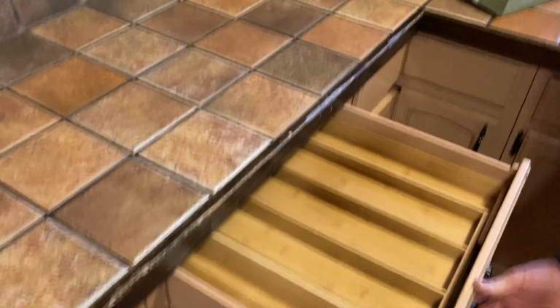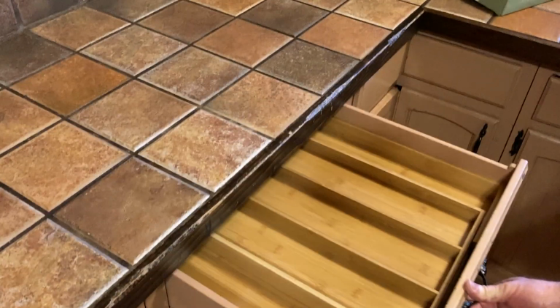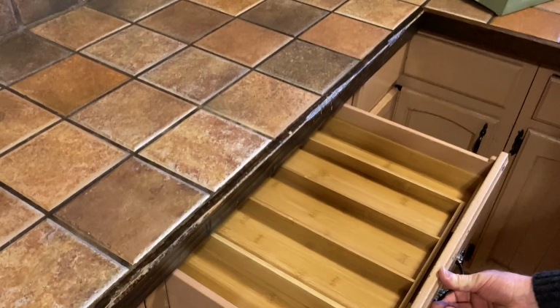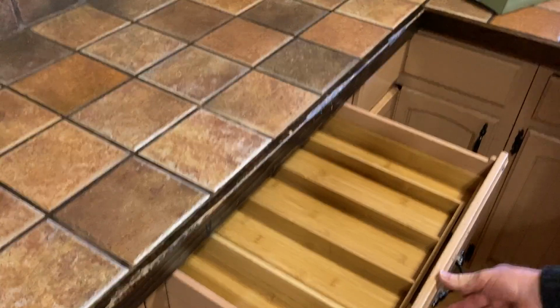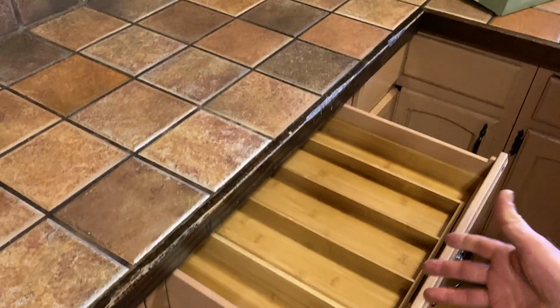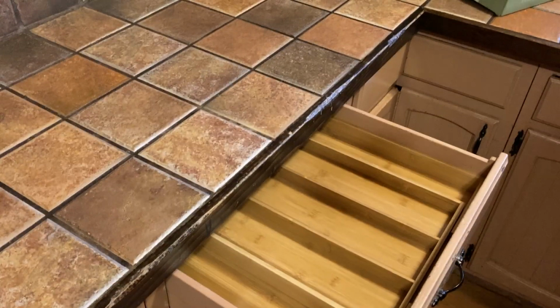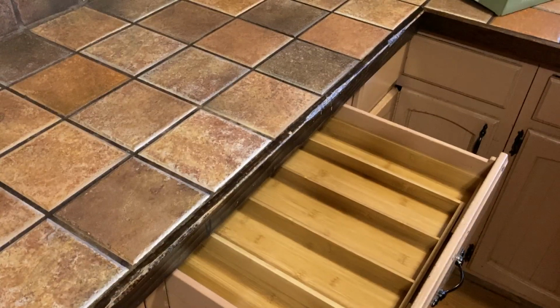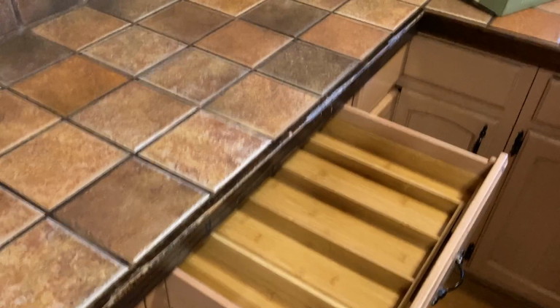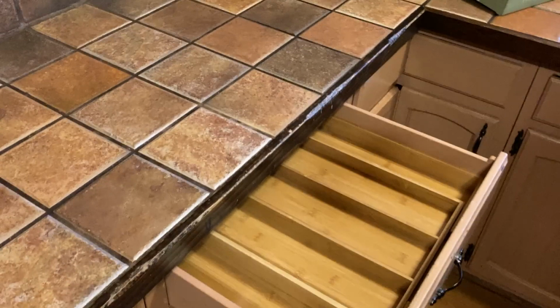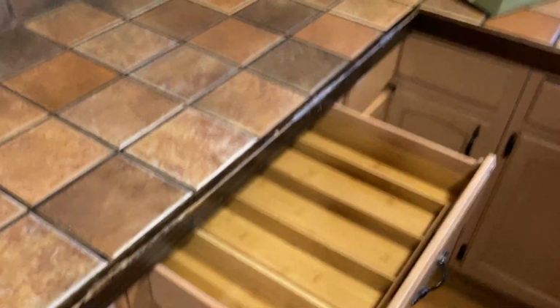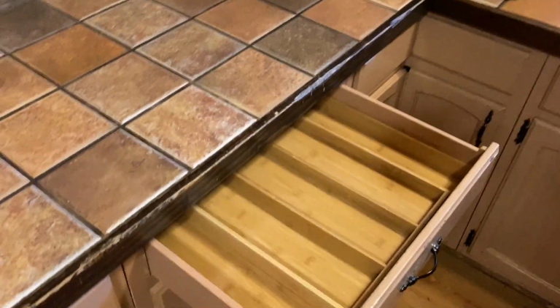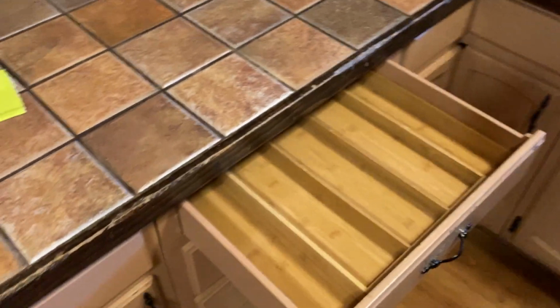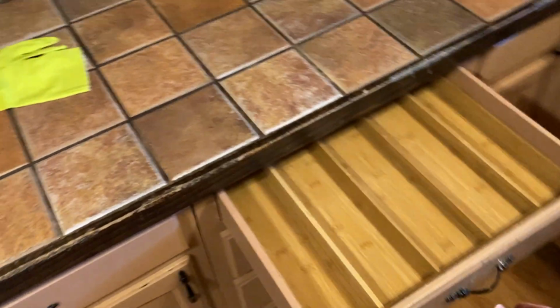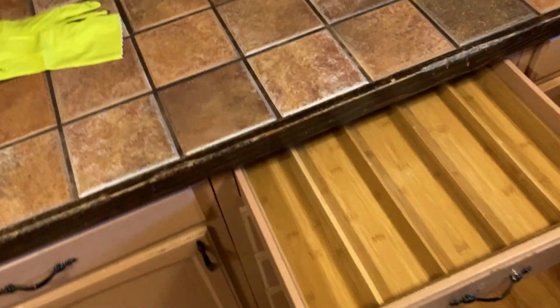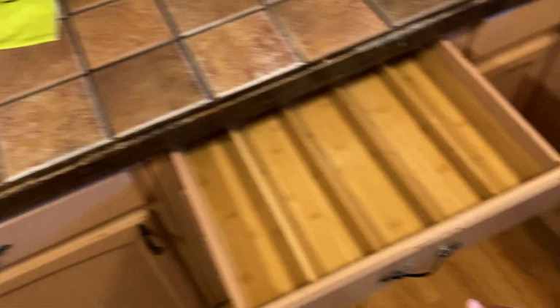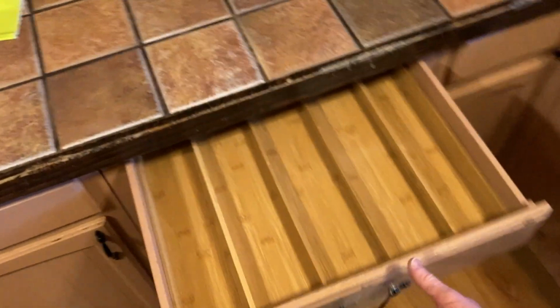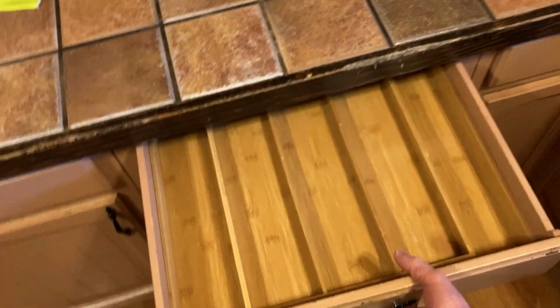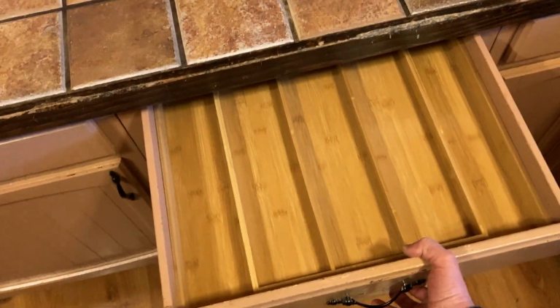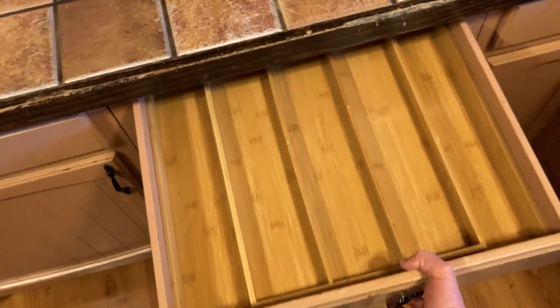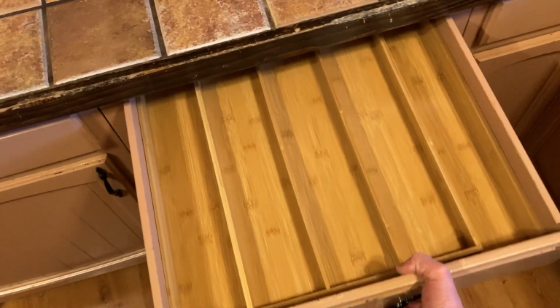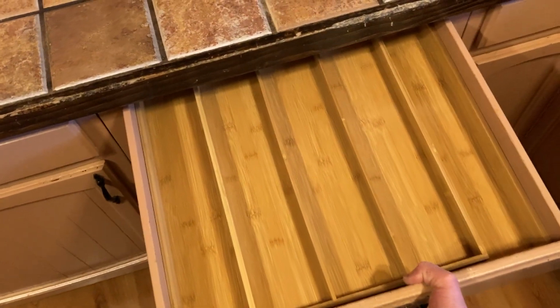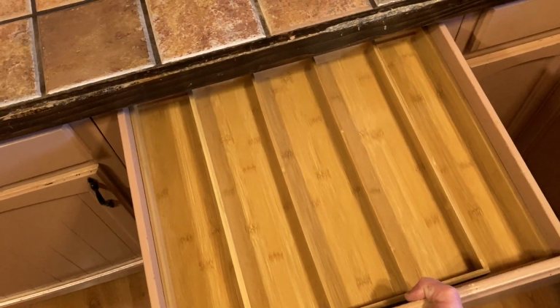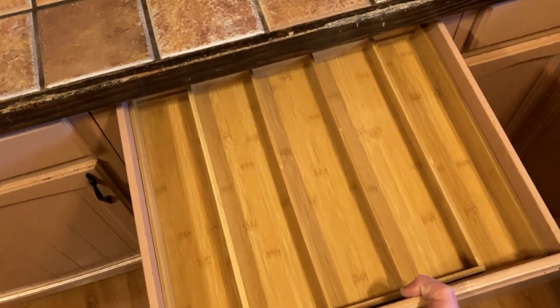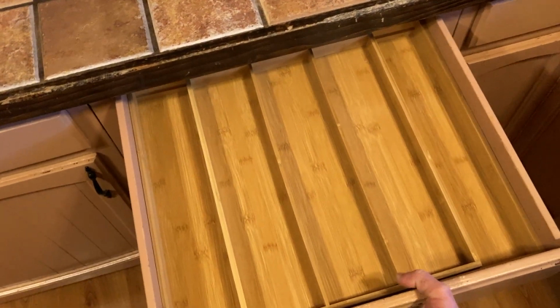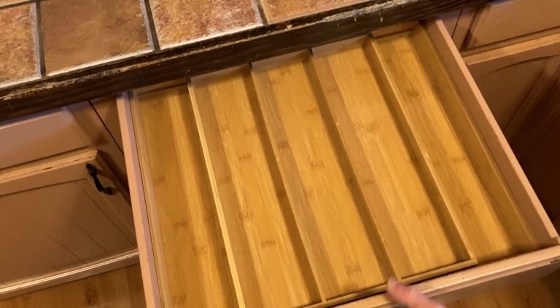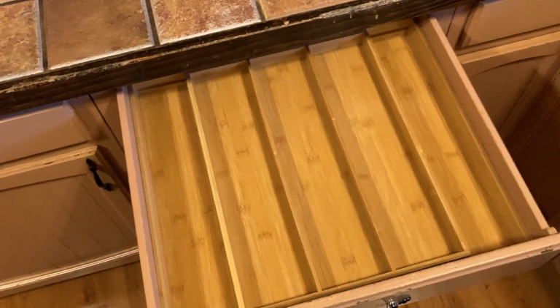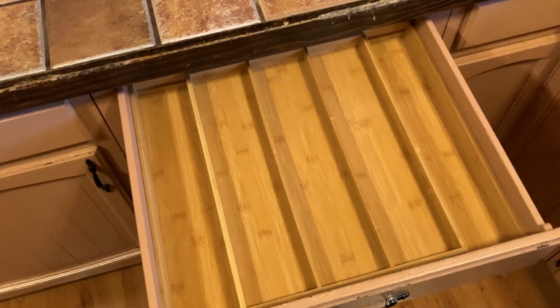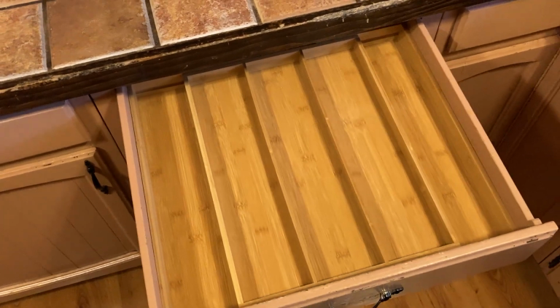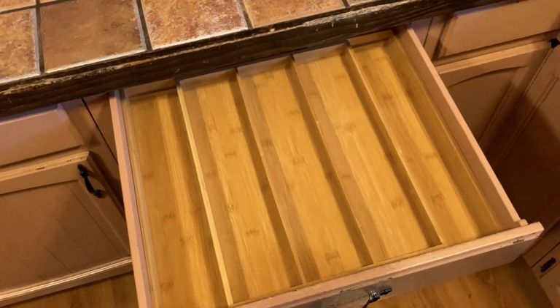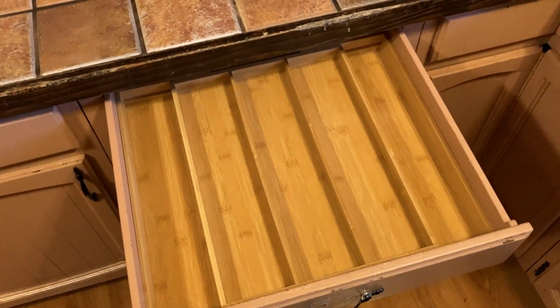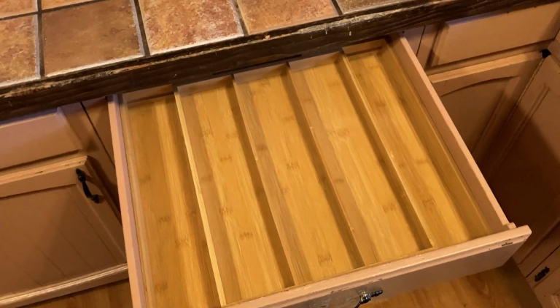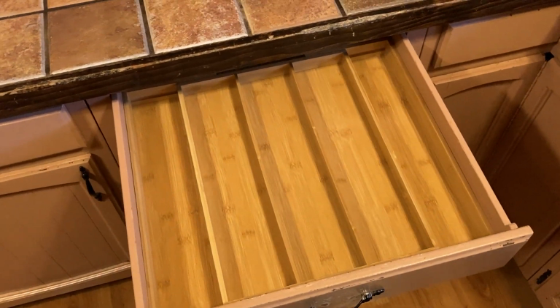Super happy with my purchase. I think if you're looking for an organizer — let me give you a better look here — this one is totally worth it. I recommend it. I like it and I am super happy with it. Good luck.